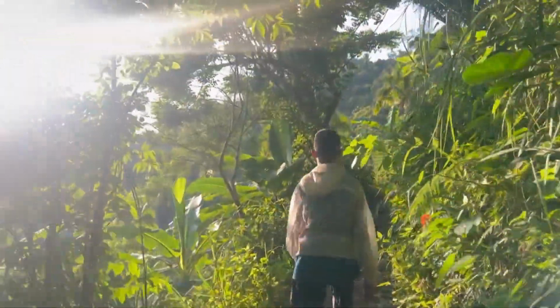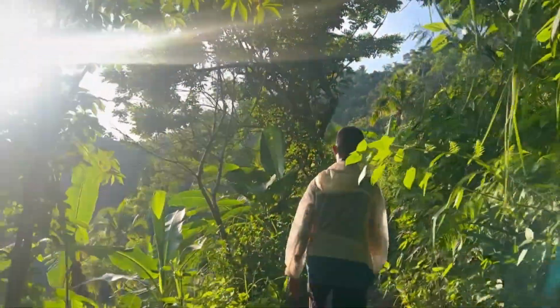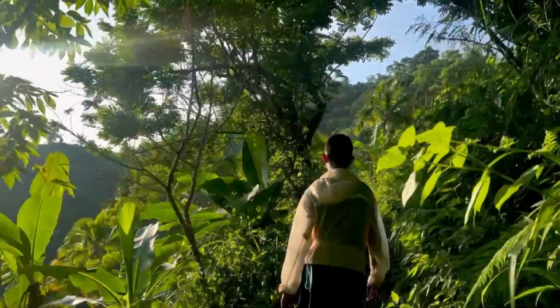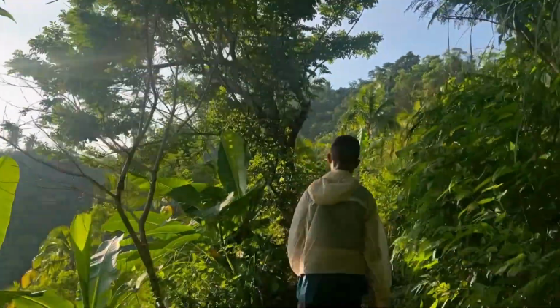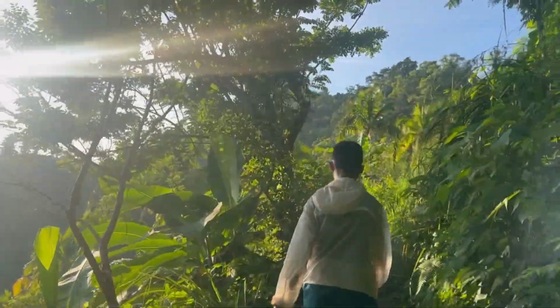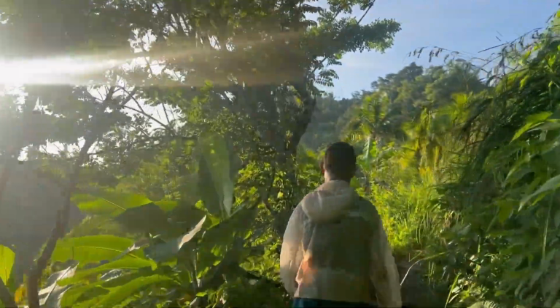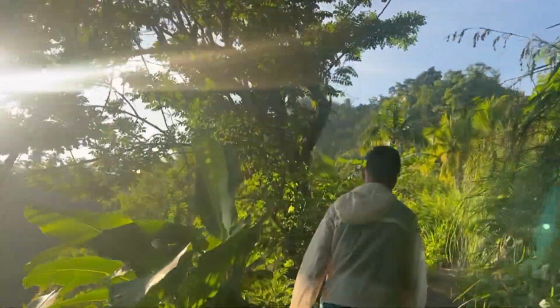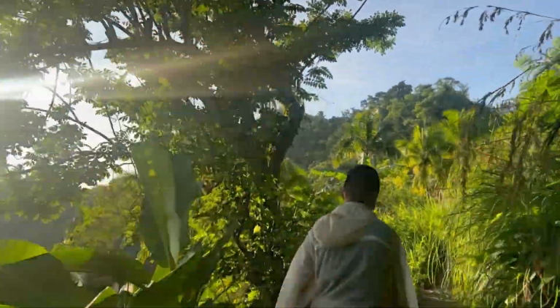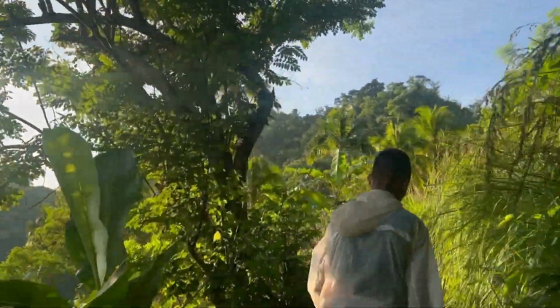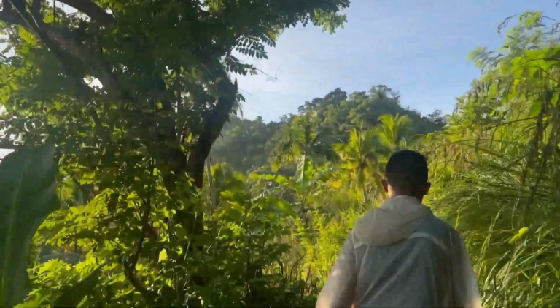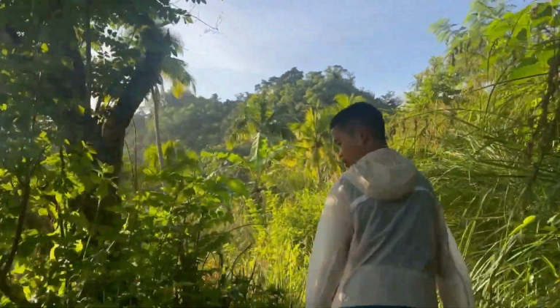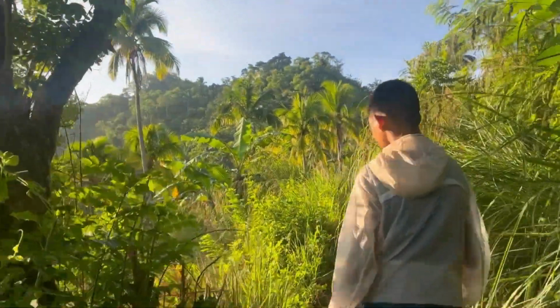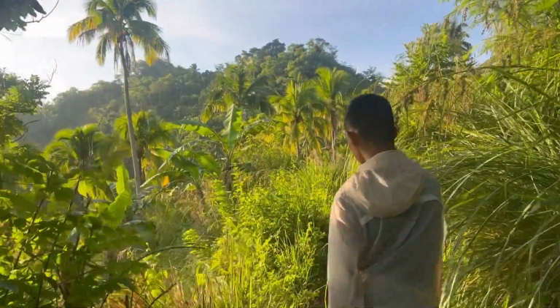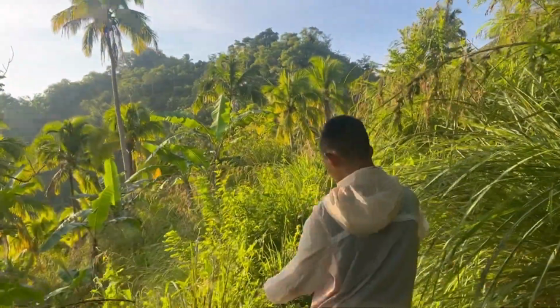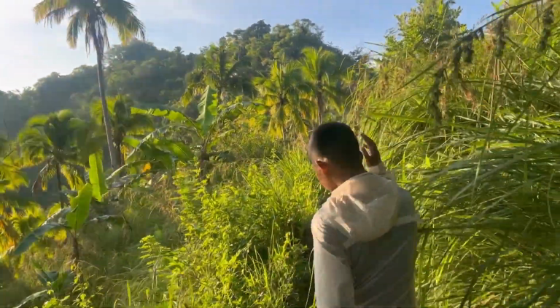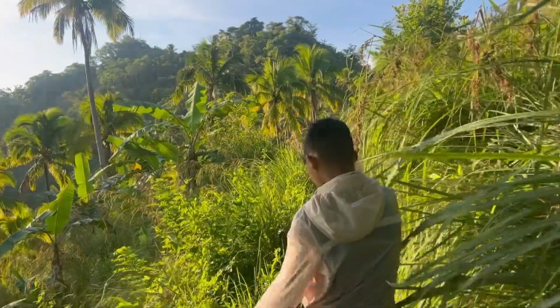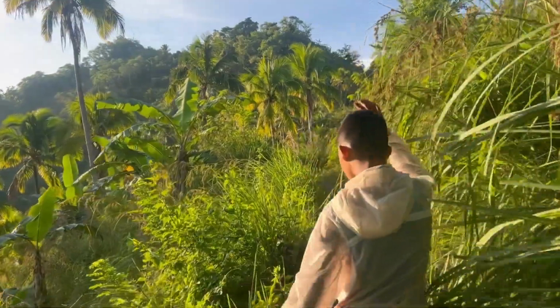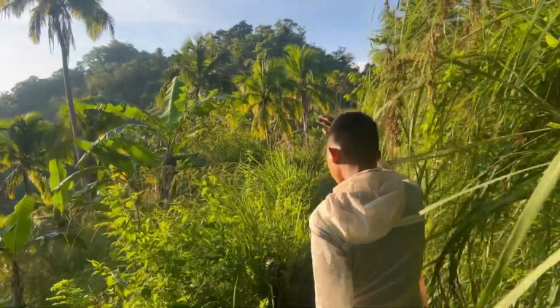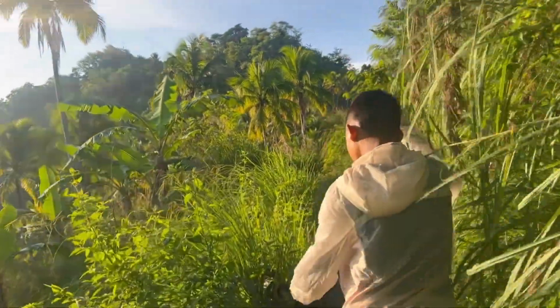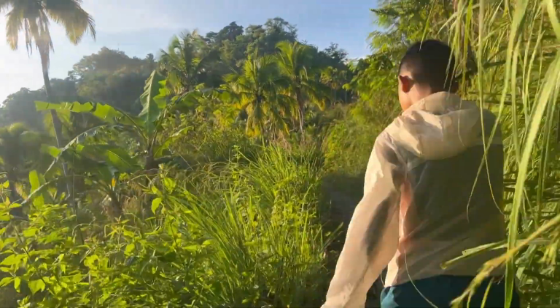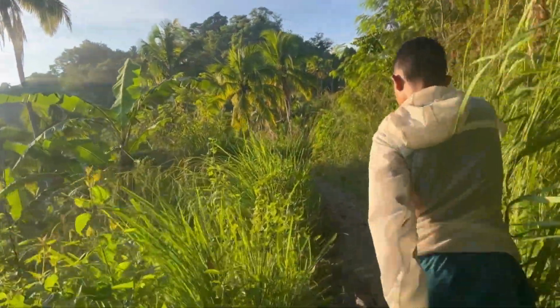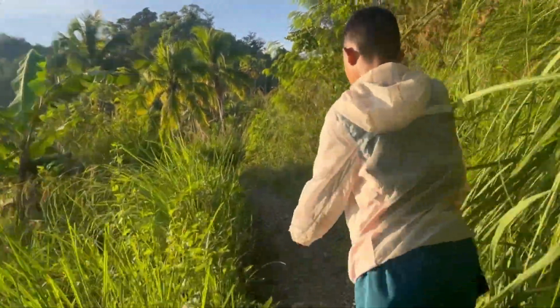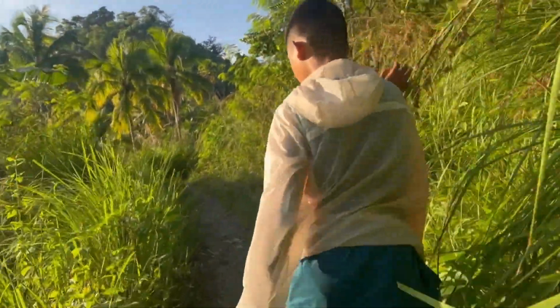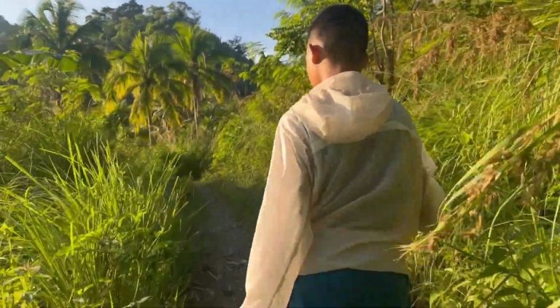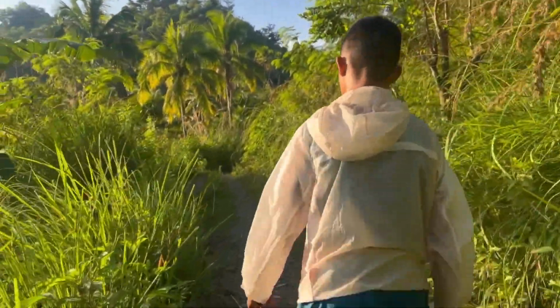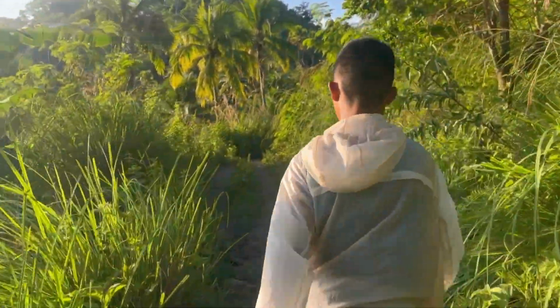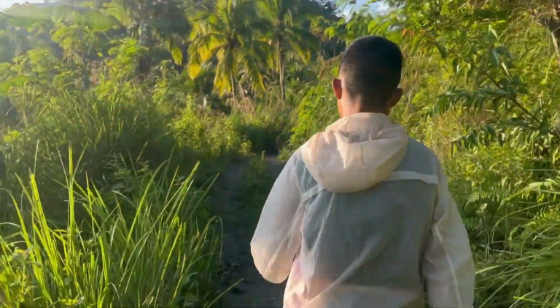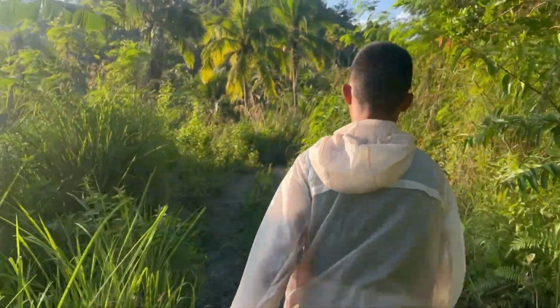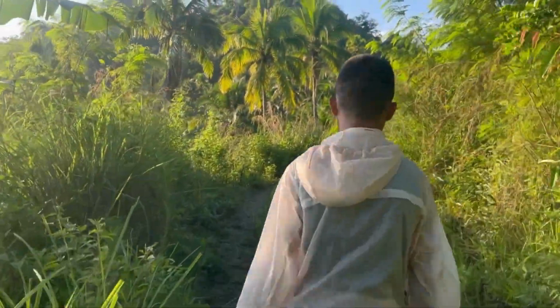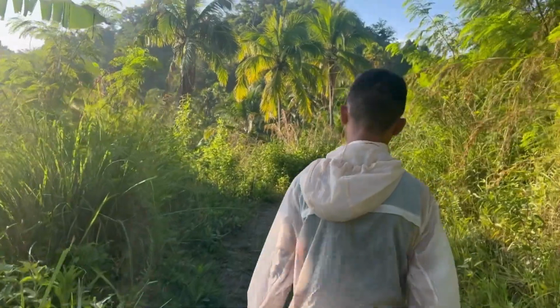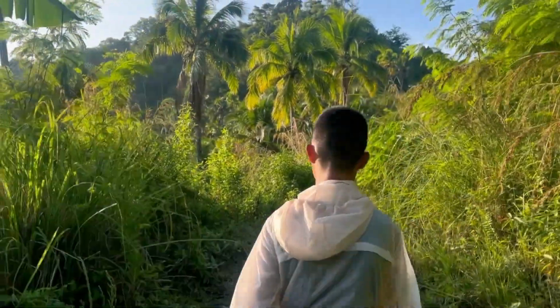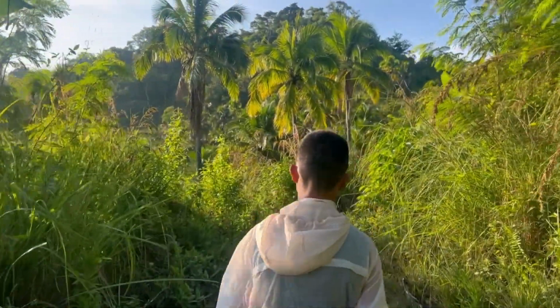Kailan nagbukas itong mountain? Parang bago lang no? Matagal na rin? Tumigil lang dahil pandemic.